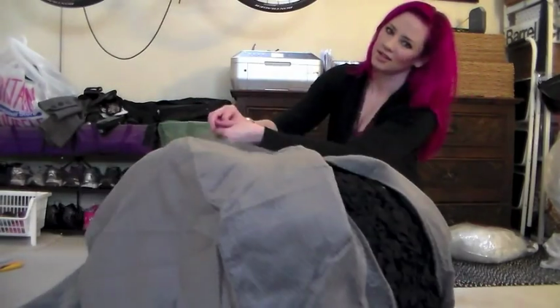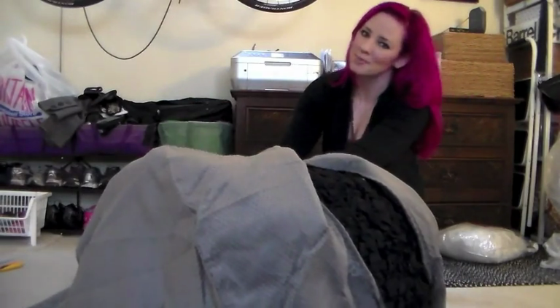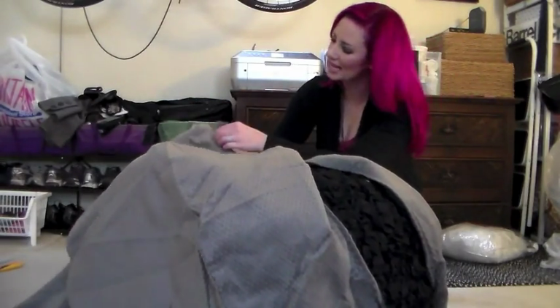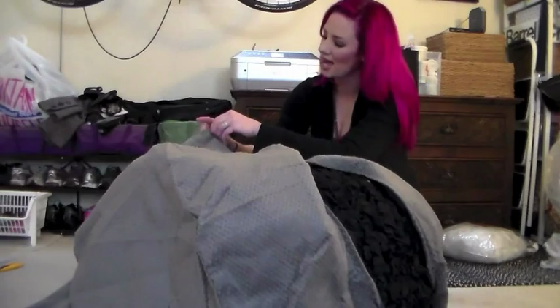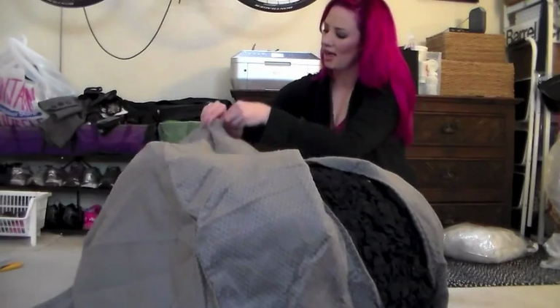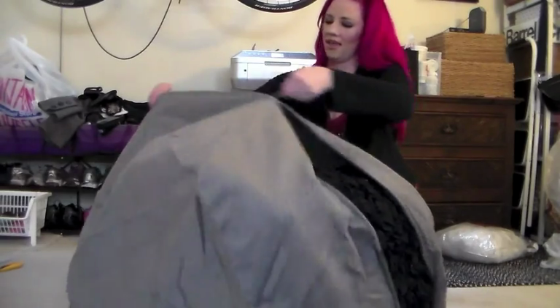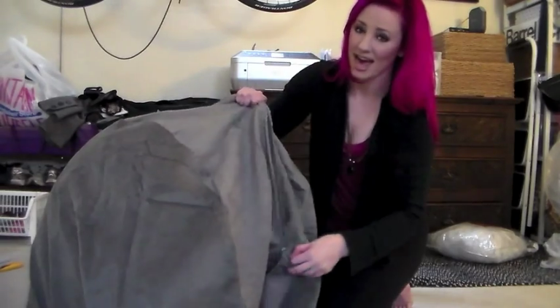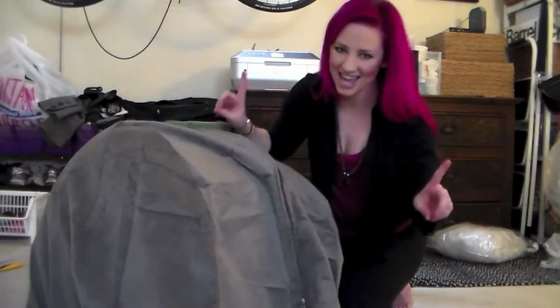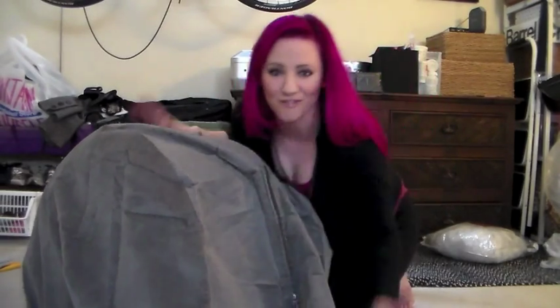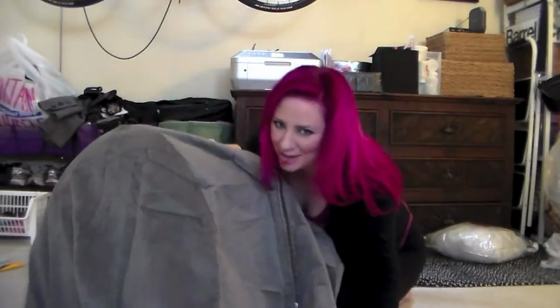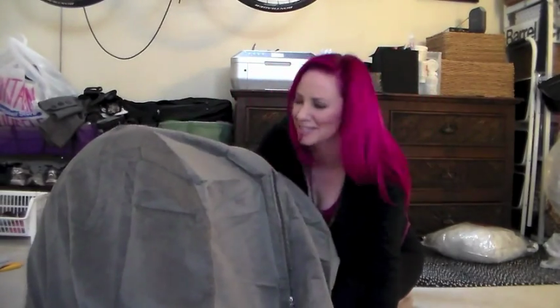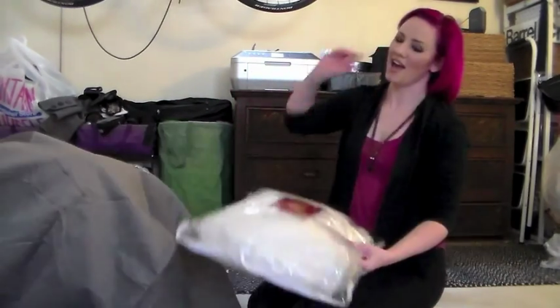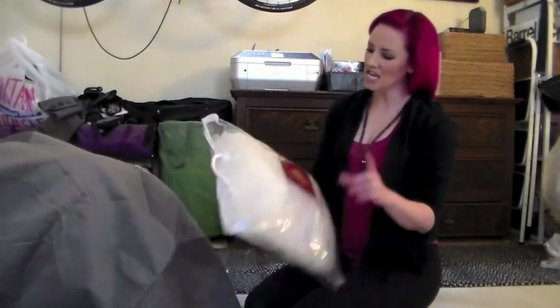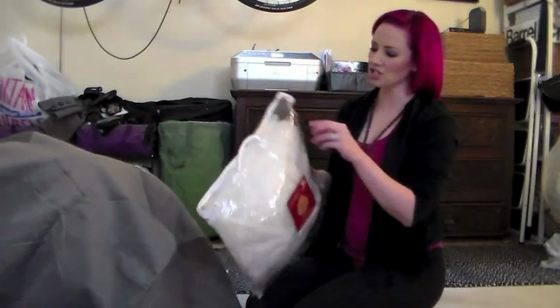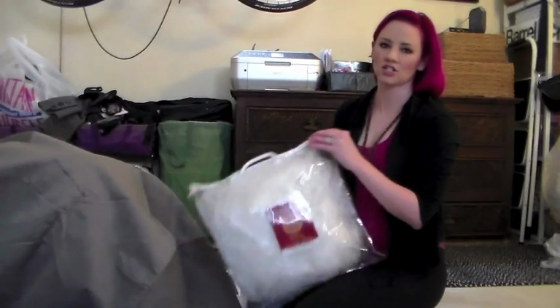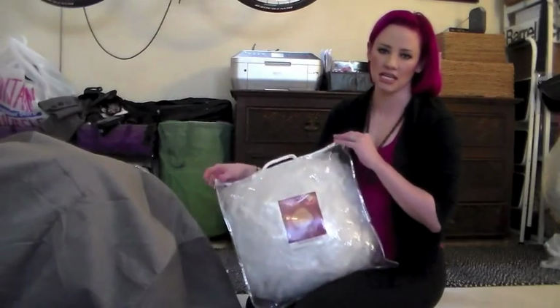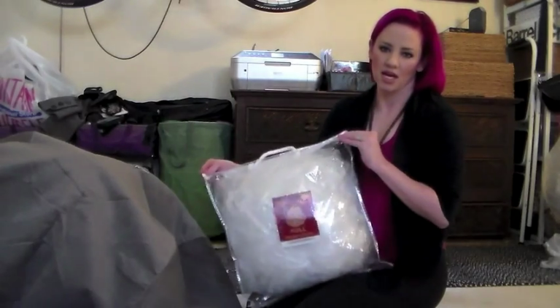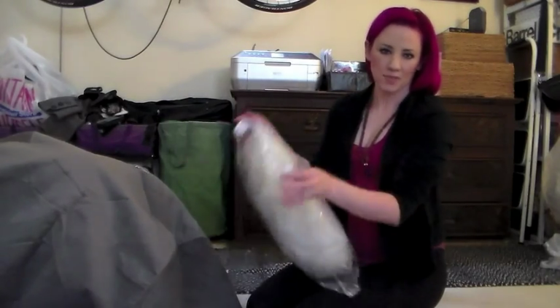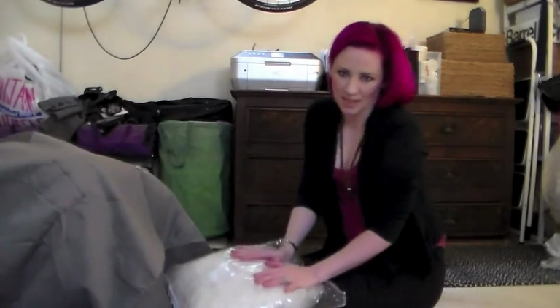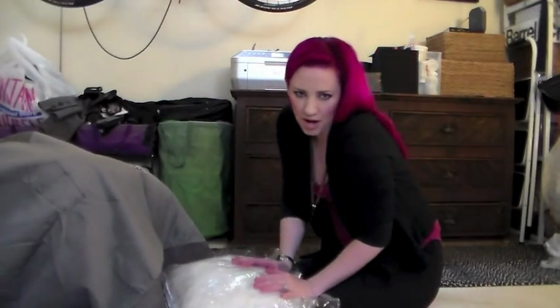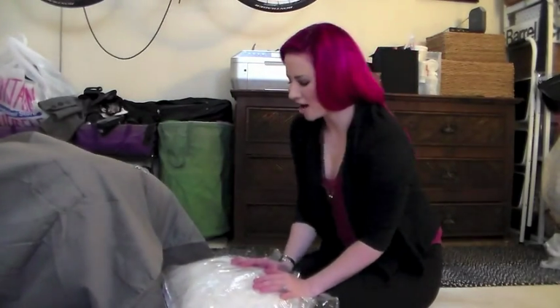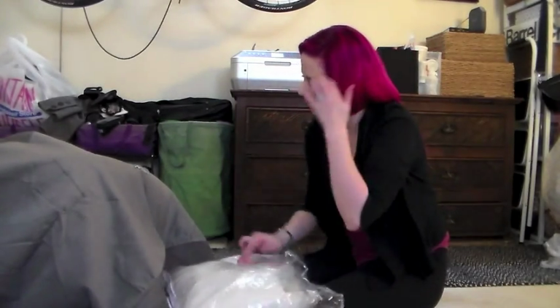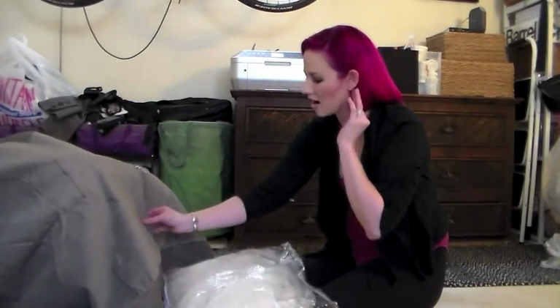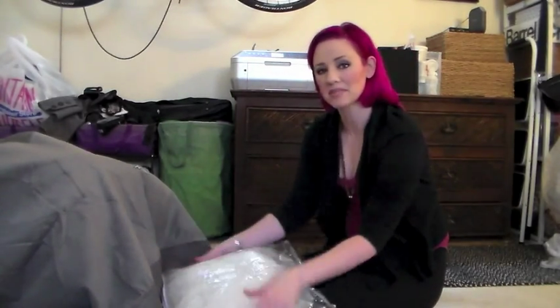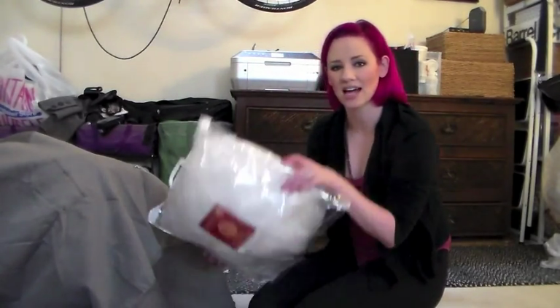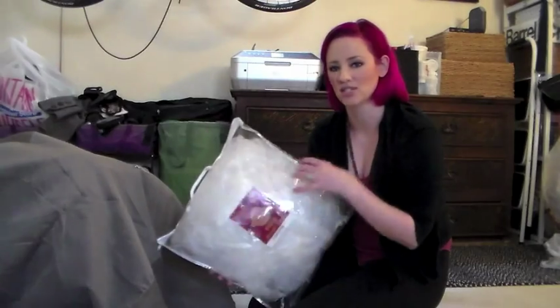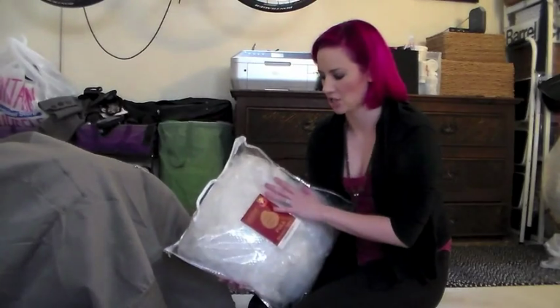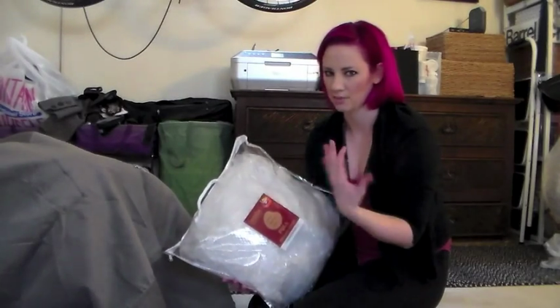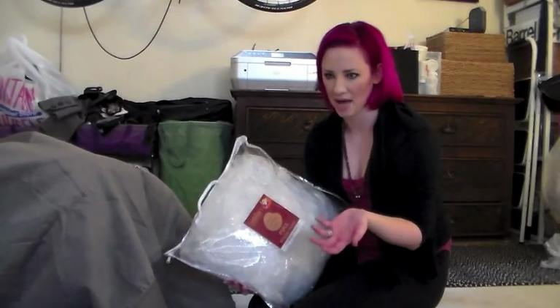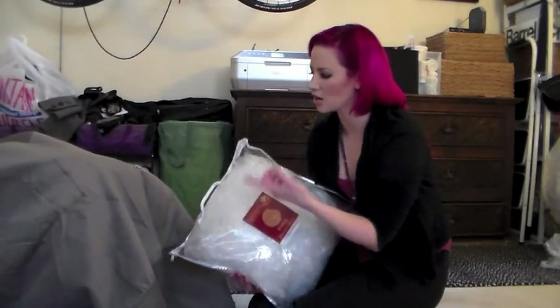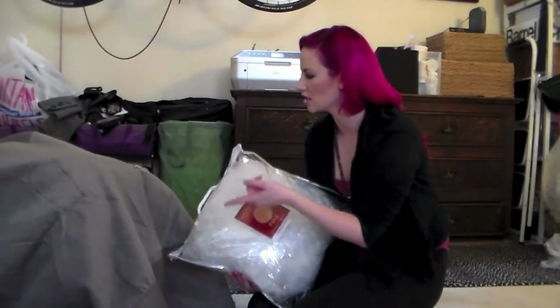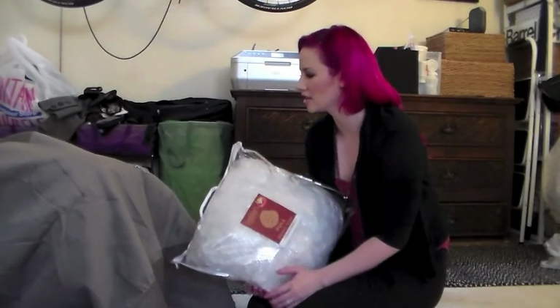You zip it back in and then the fun really begins! I should mention that I actually keep this plastic zippered pocket that the cover comes in, and that's where I store my giant plastic bag that originally covered this.